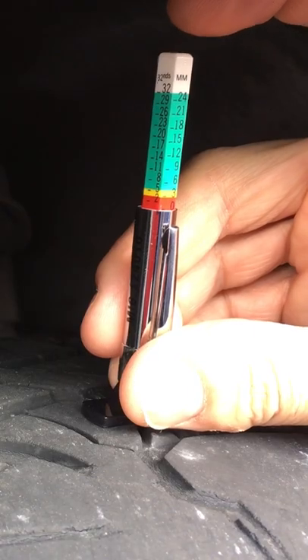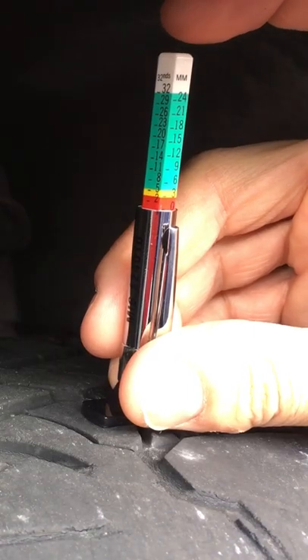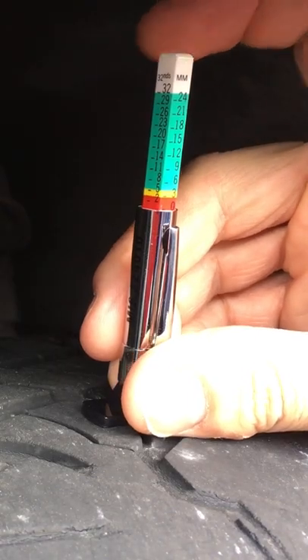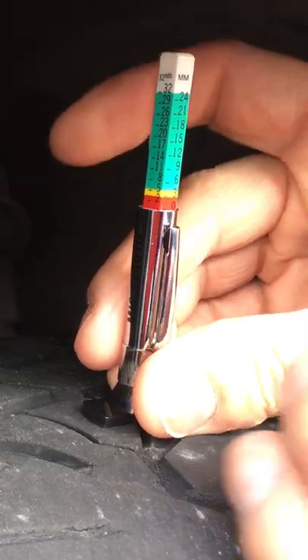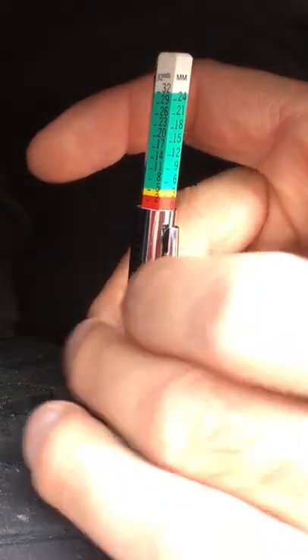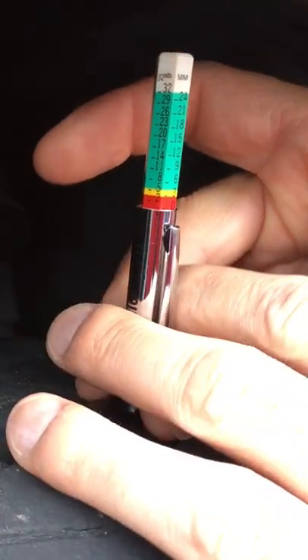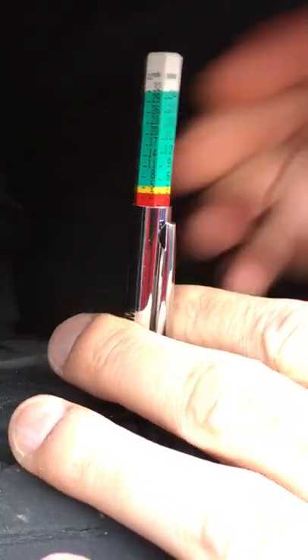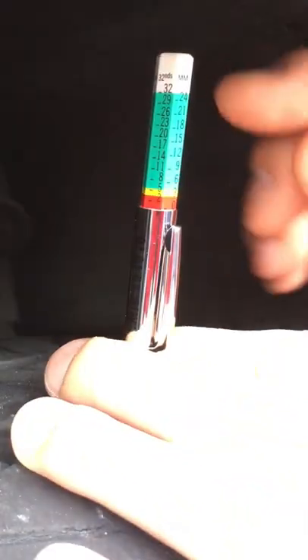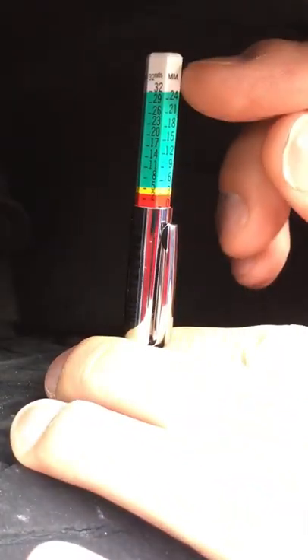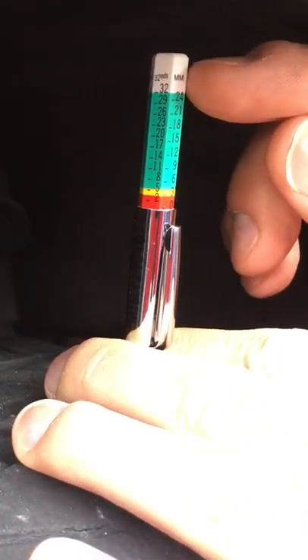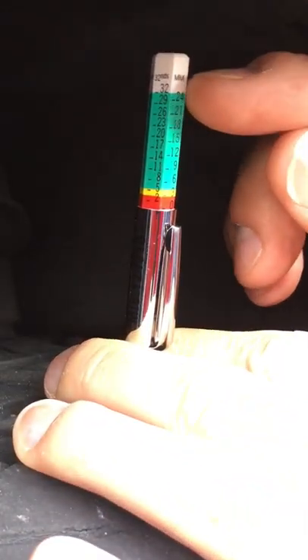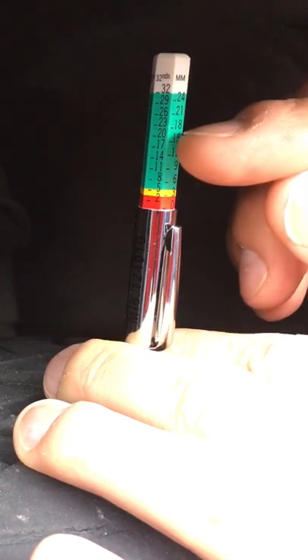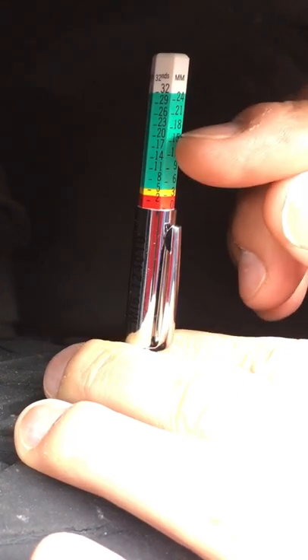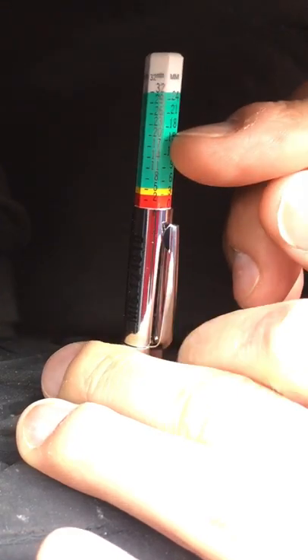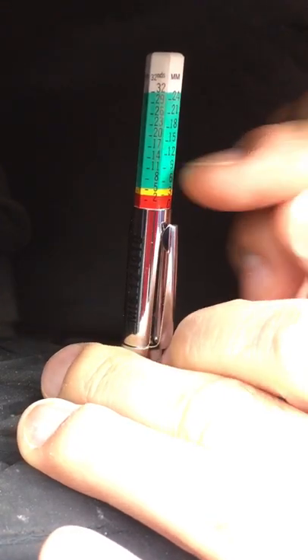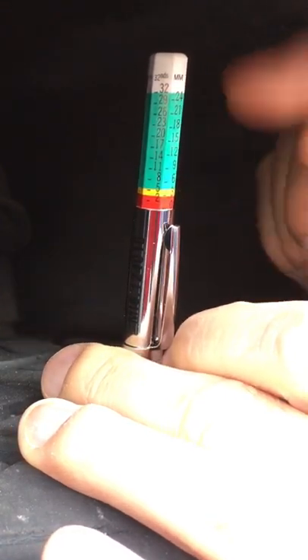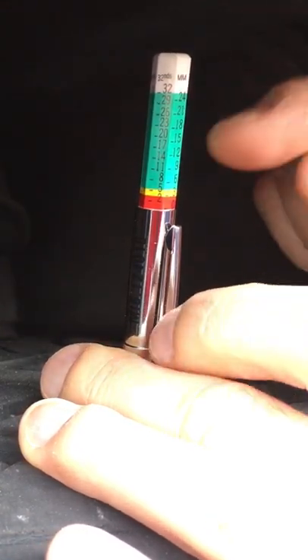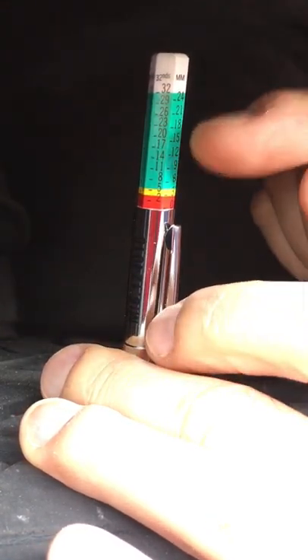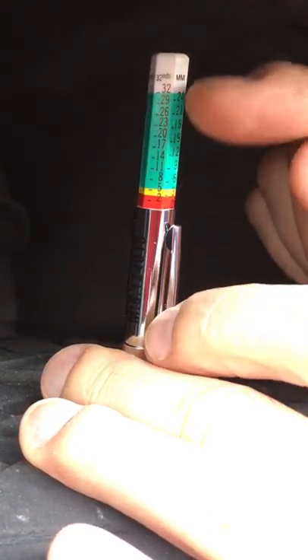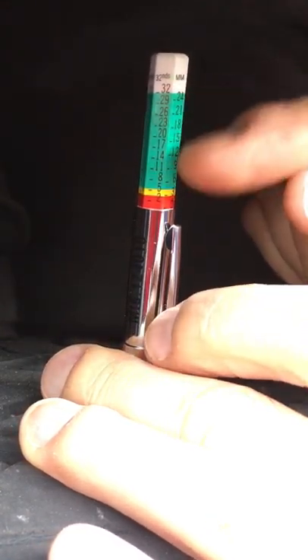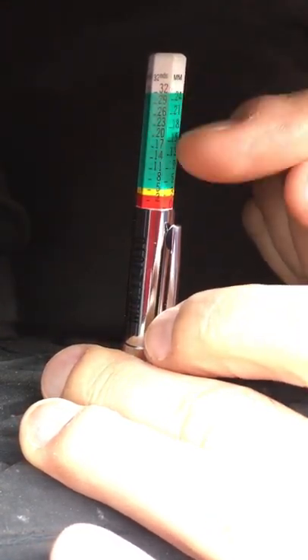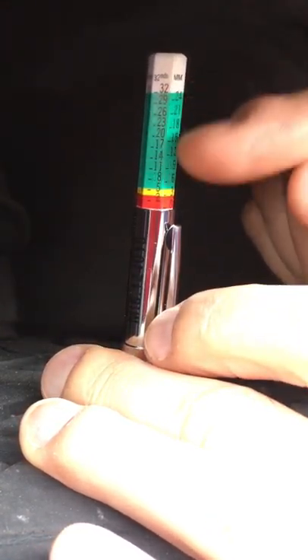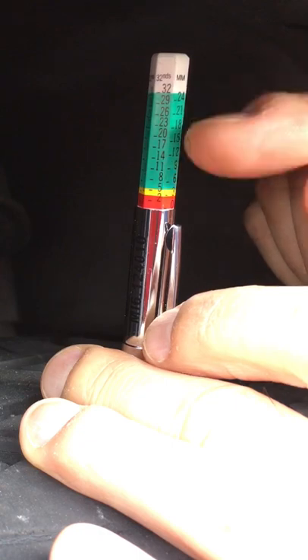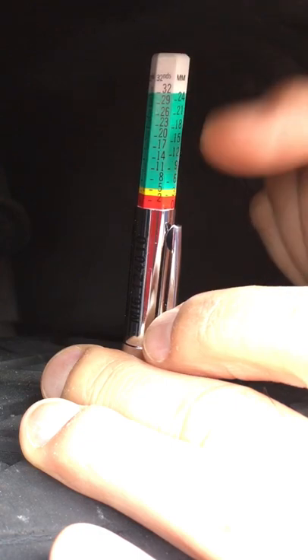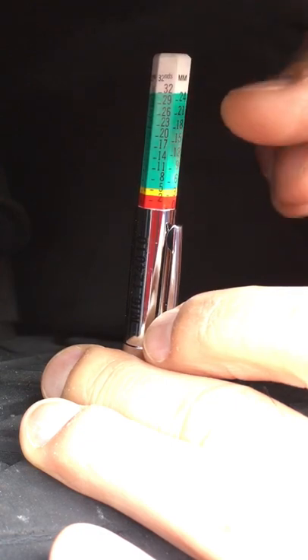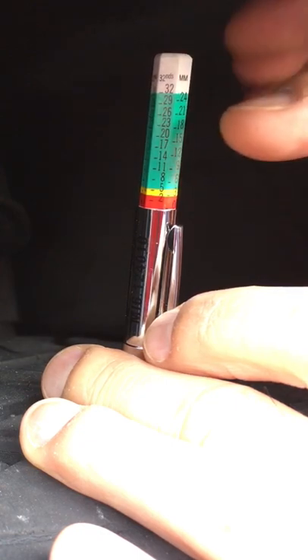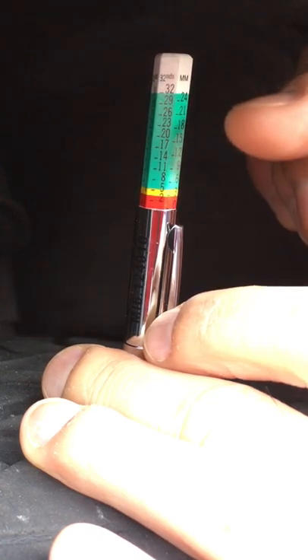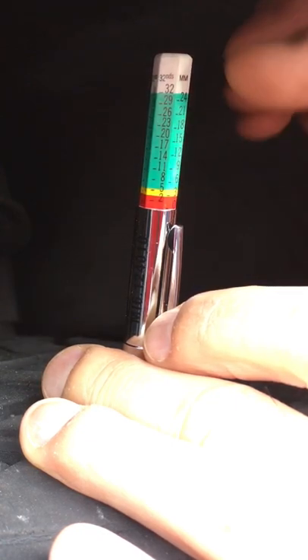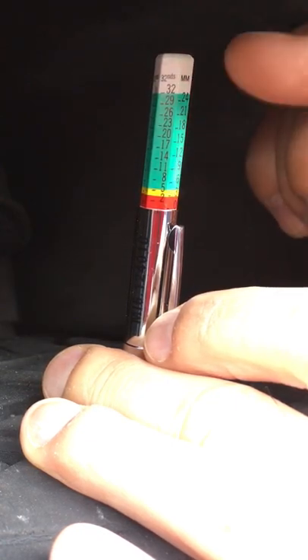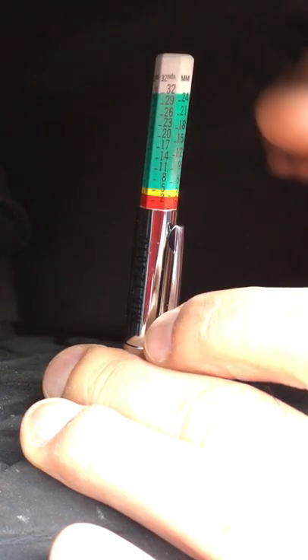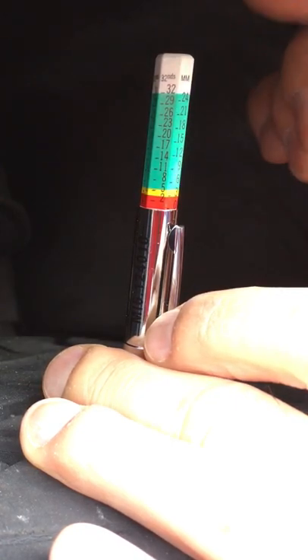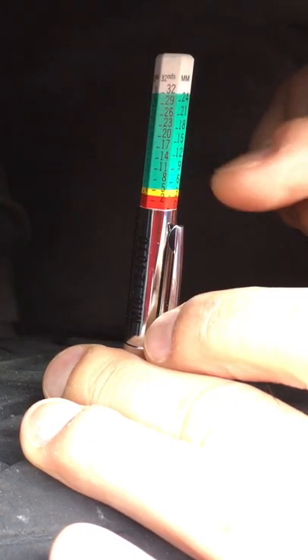You want to know what you're looking at here on the gauge. You have the white section, you have your green section, the yellow and the red. You want to be in this green section, and that usually will let you know that your tires are in really good shape.